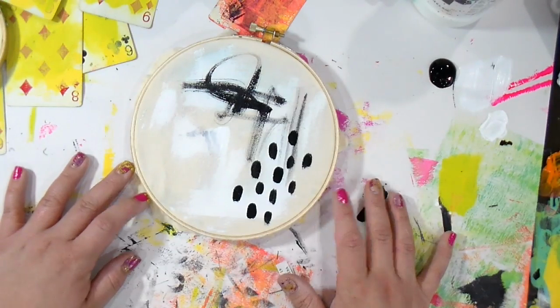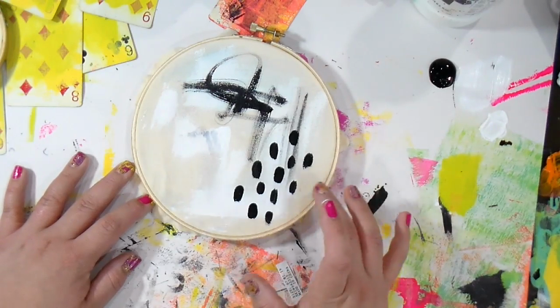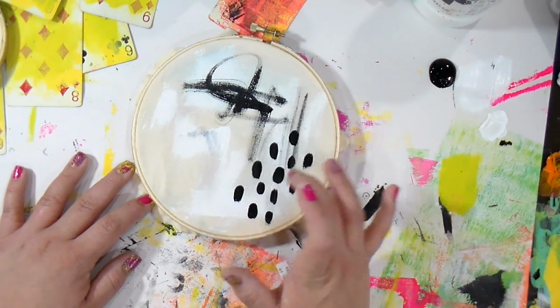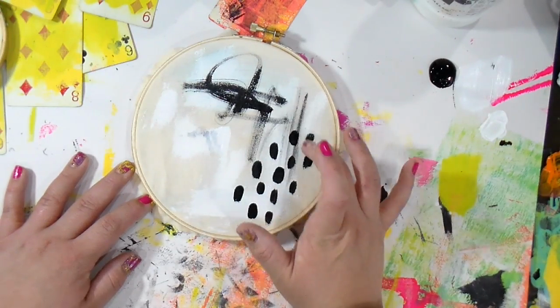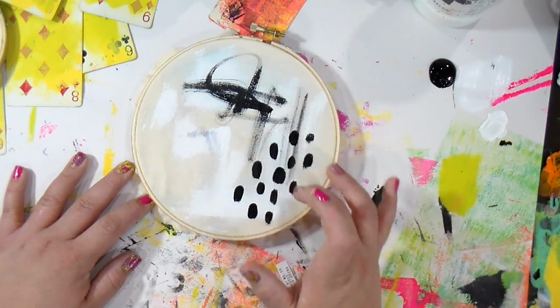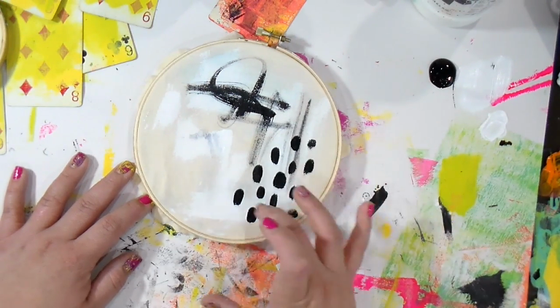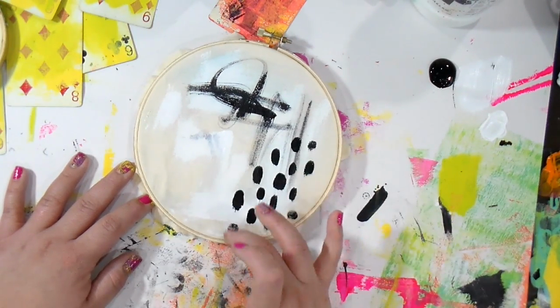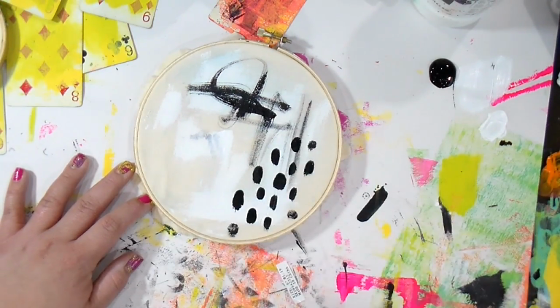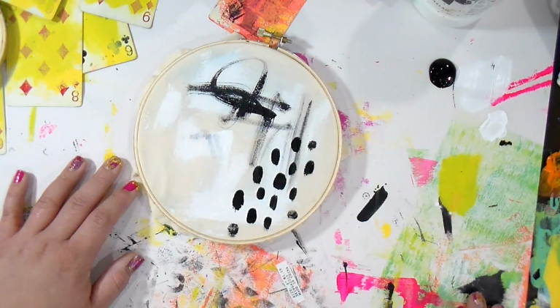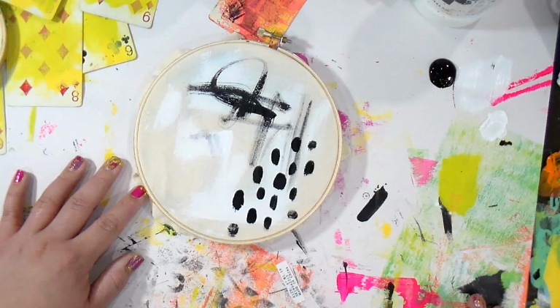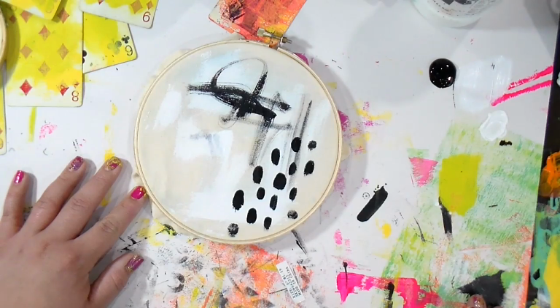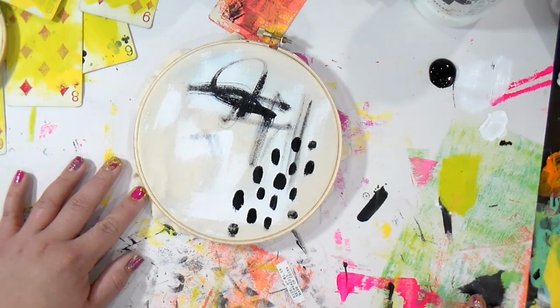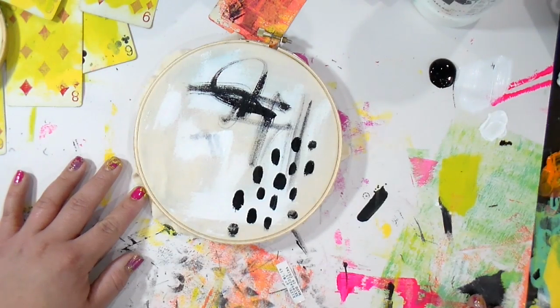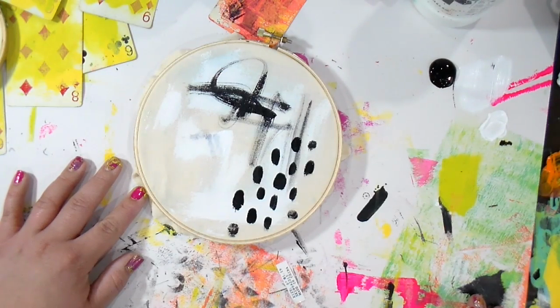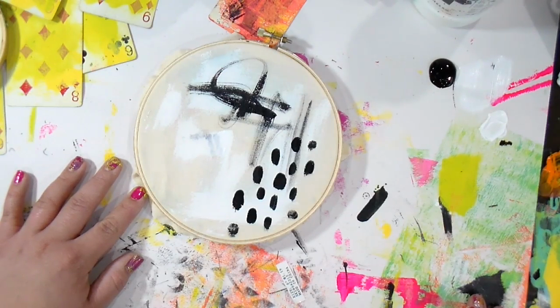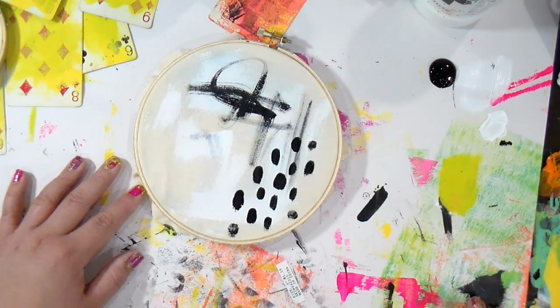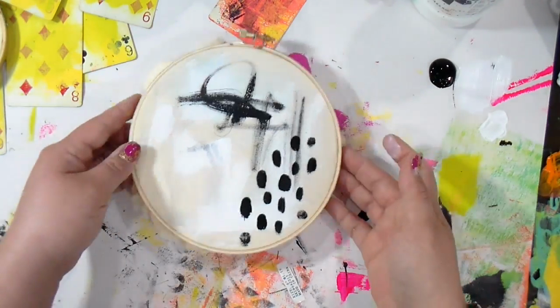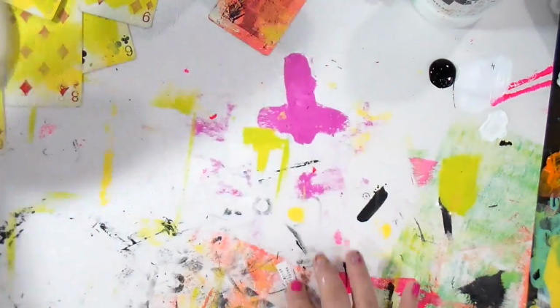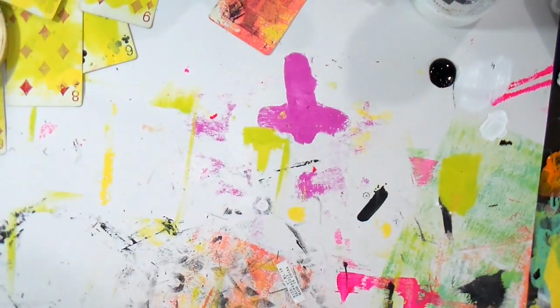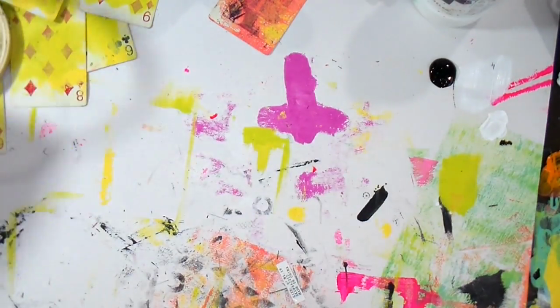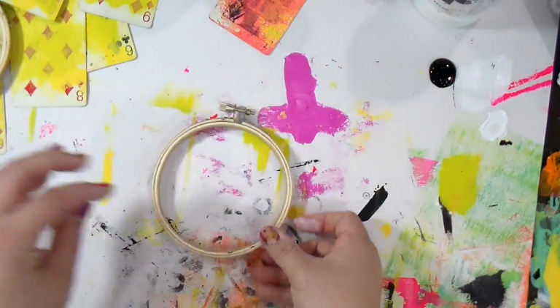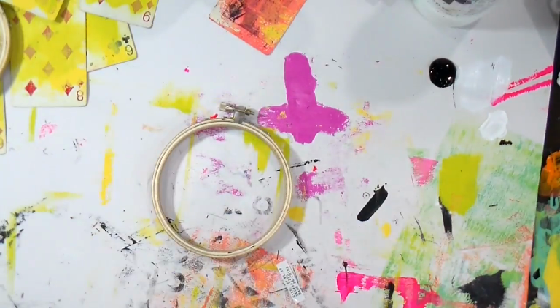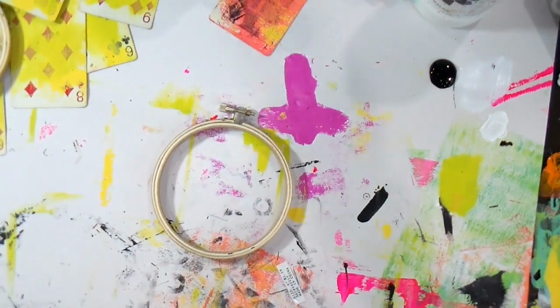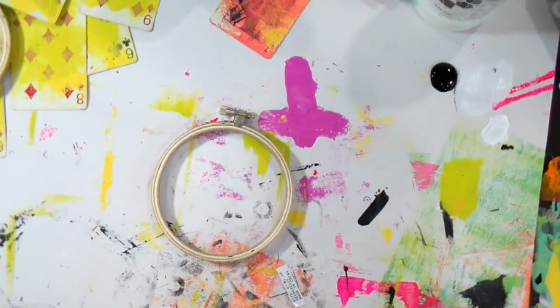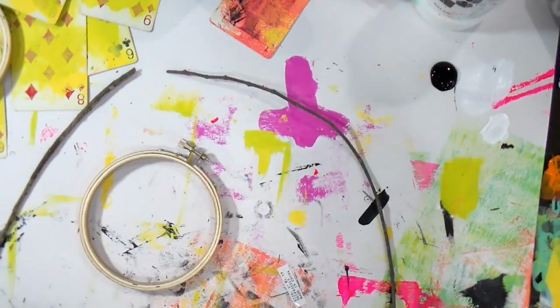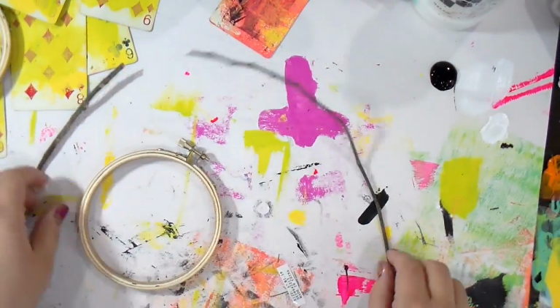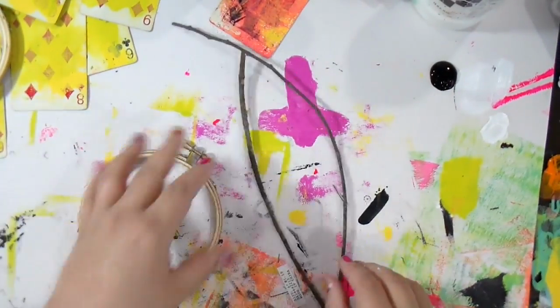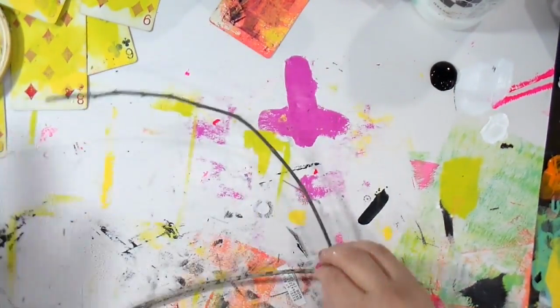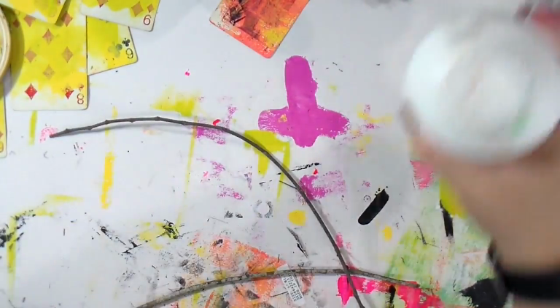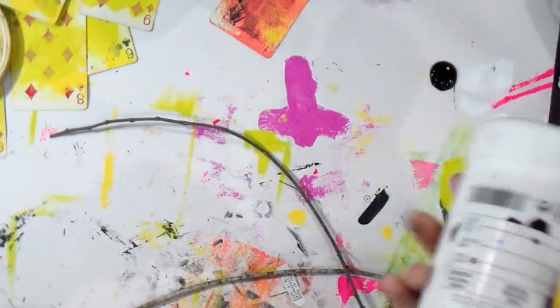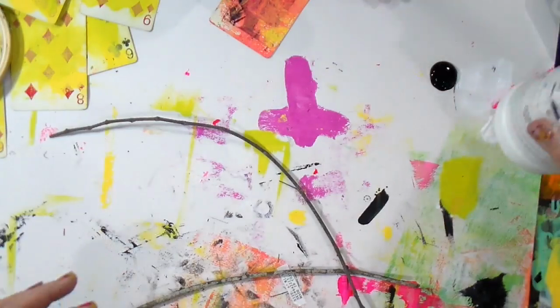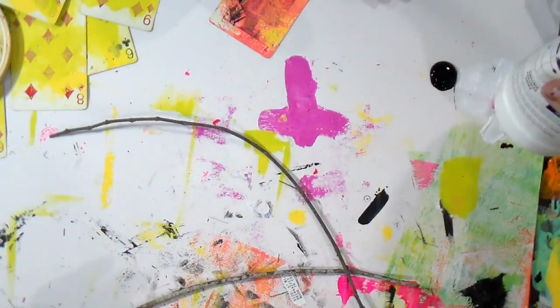This was kind of an off-white beige color tablecloth that I found, so keep your eye out when you're at the thrift store for any stained towels or sheets.